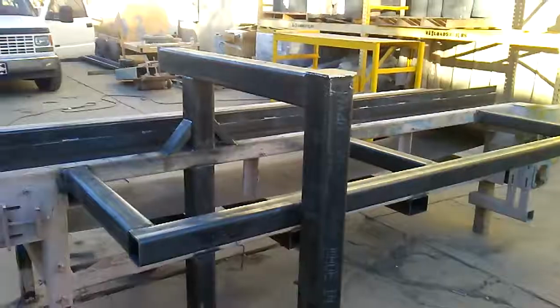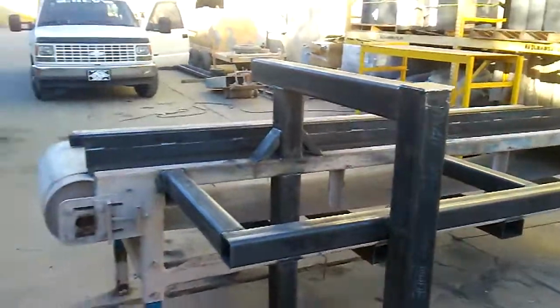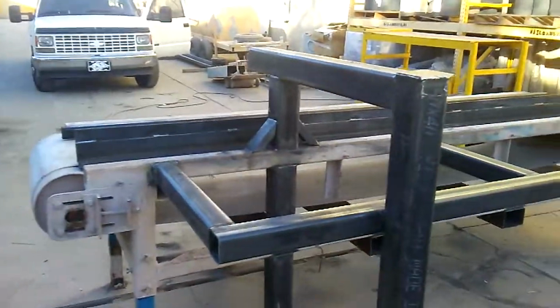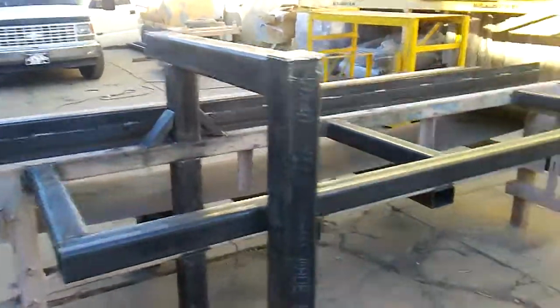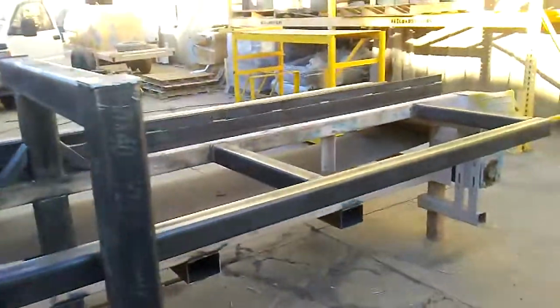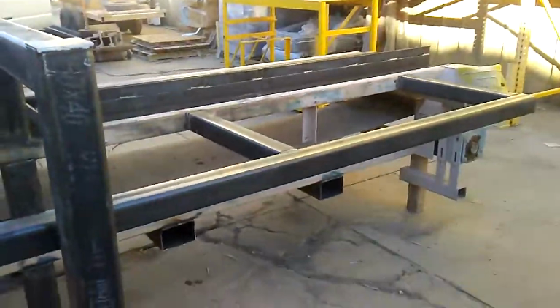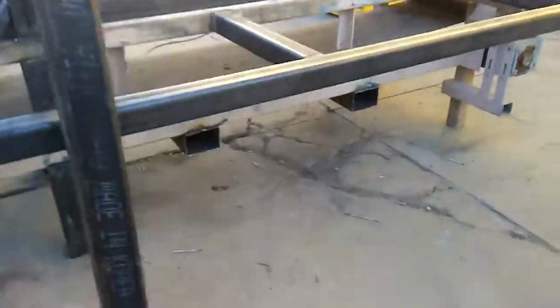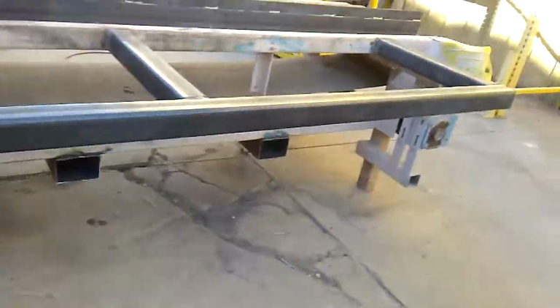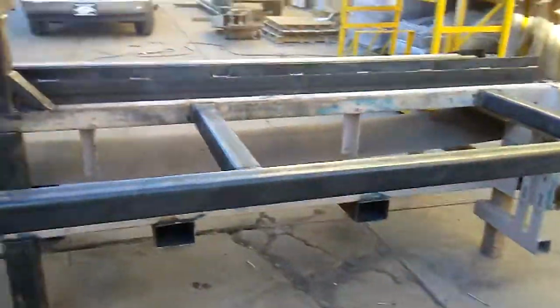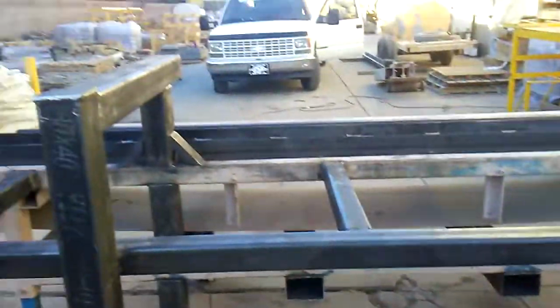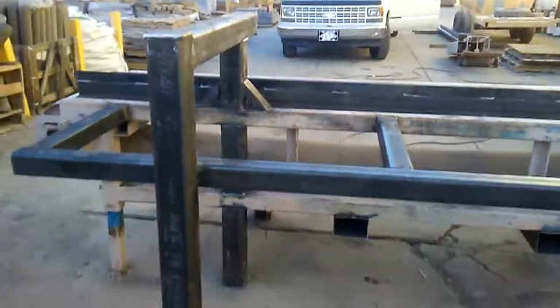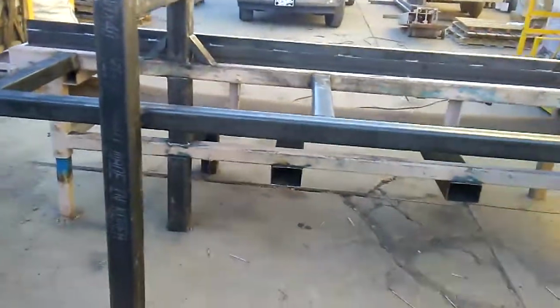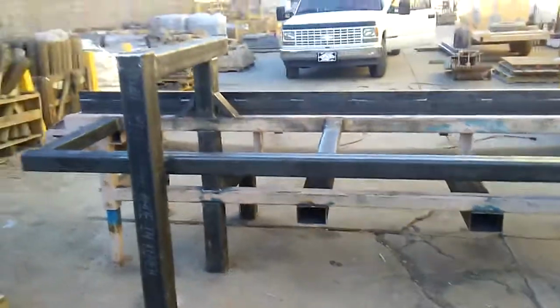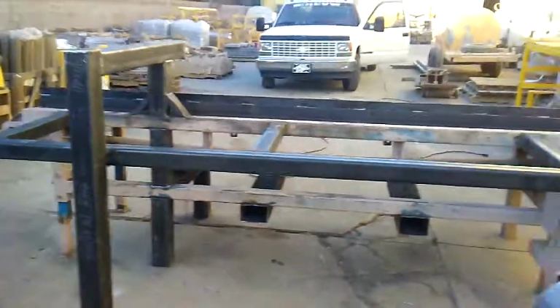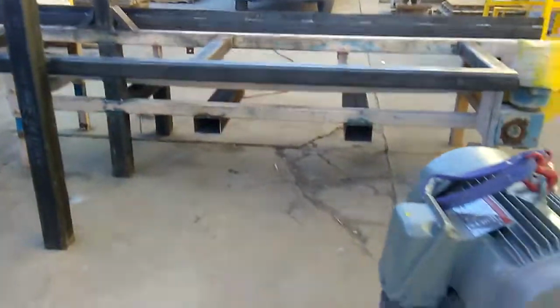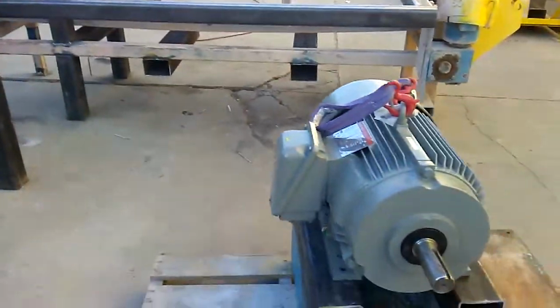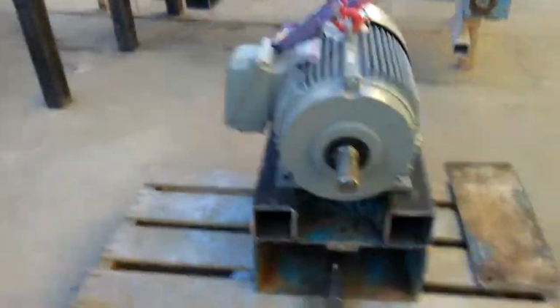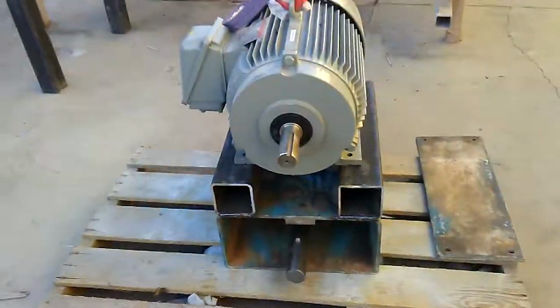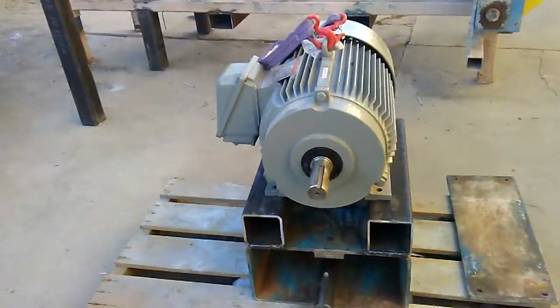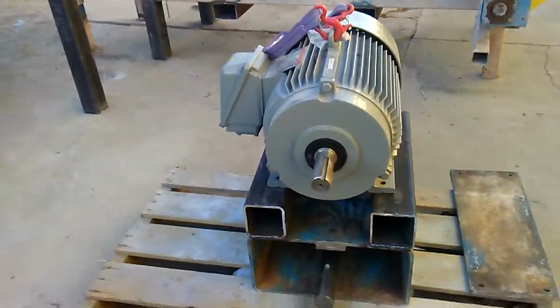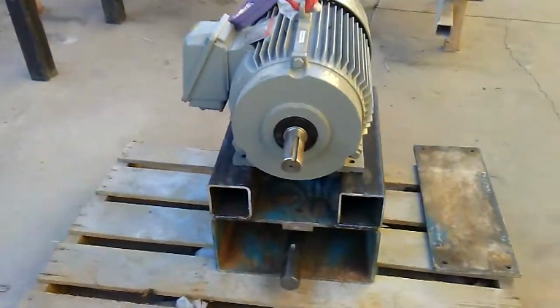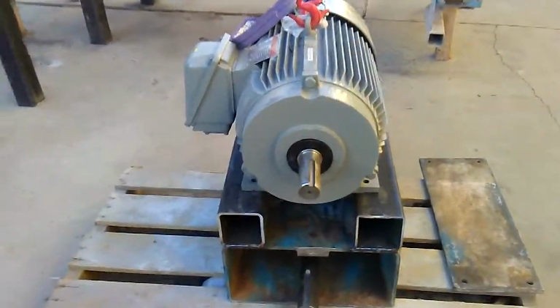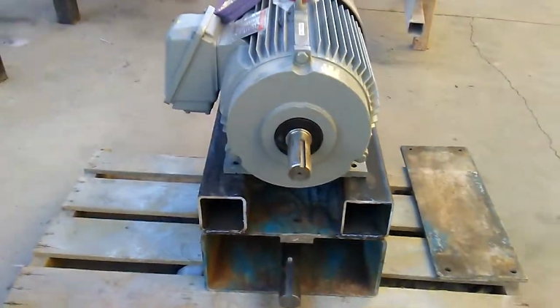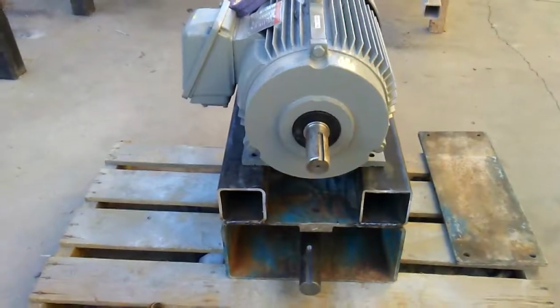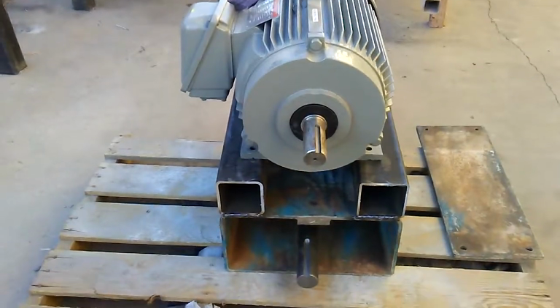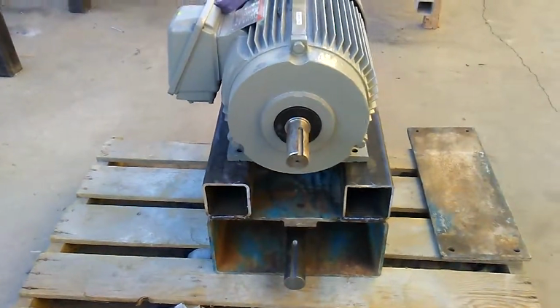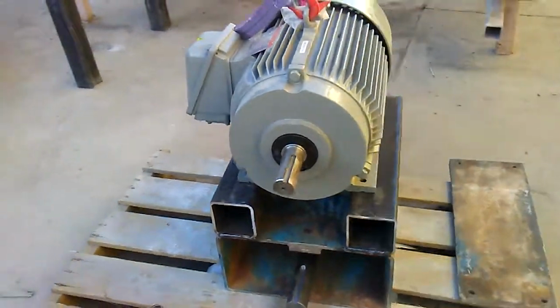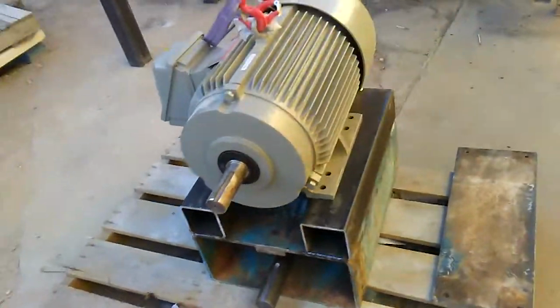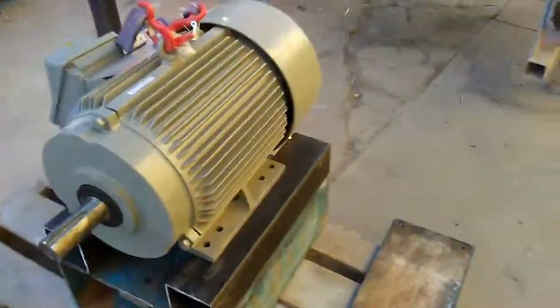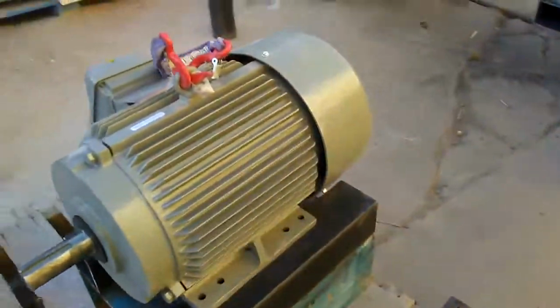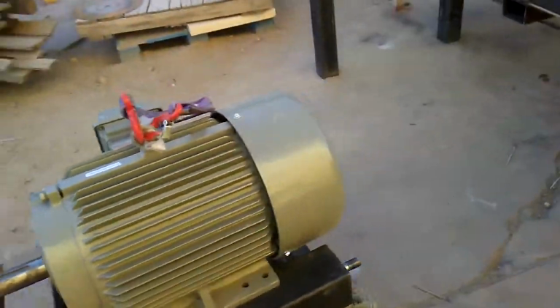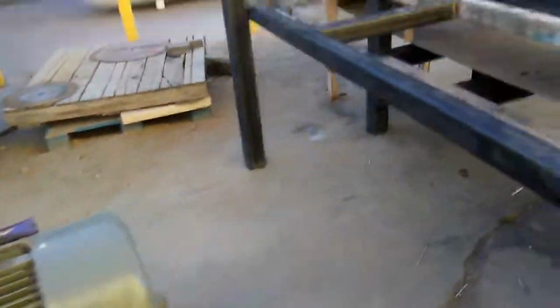We're just getting the frame pretty much ready. Got a lot of parts to add on to it to hold this motor. This motor is about close to 700 pounds, so we got to get it mounted and the holes drilled.